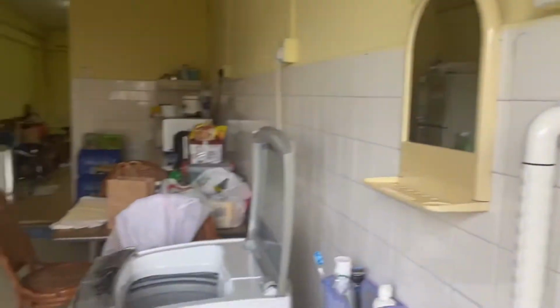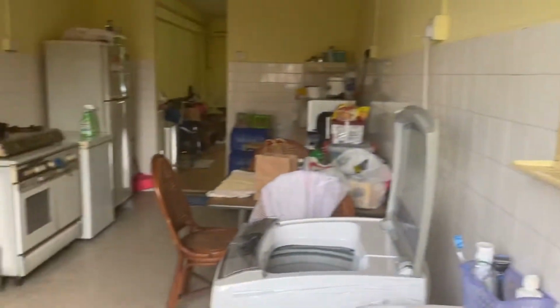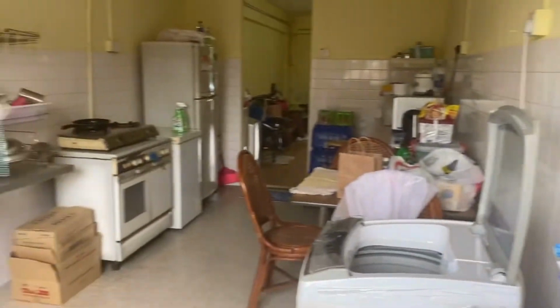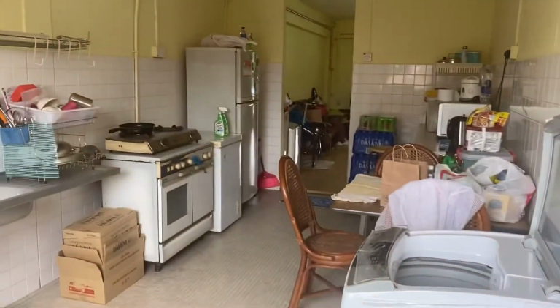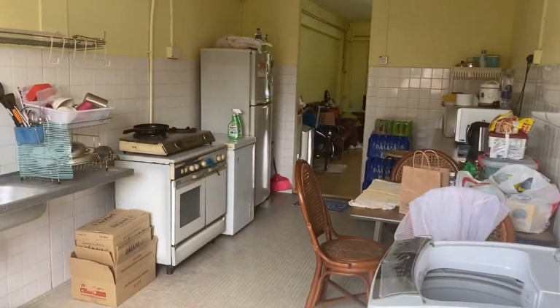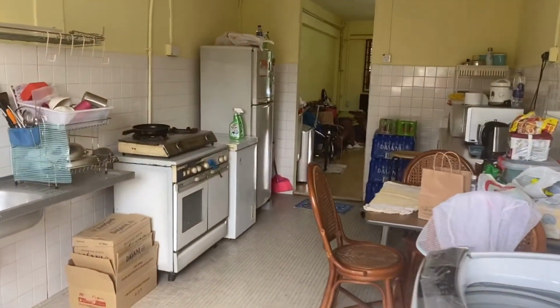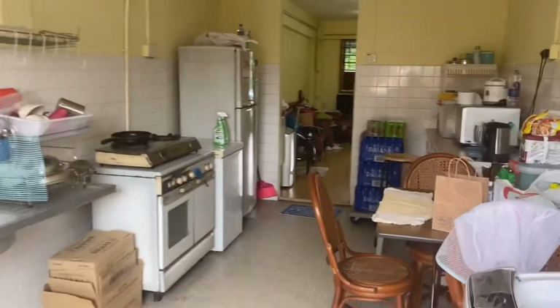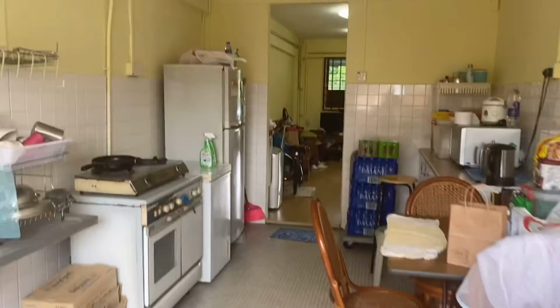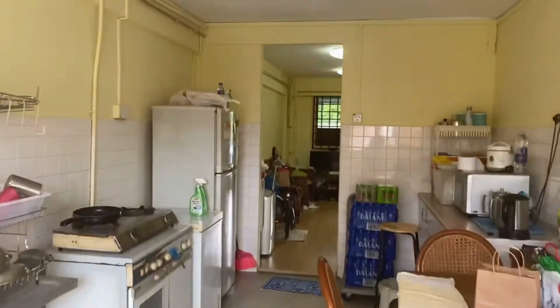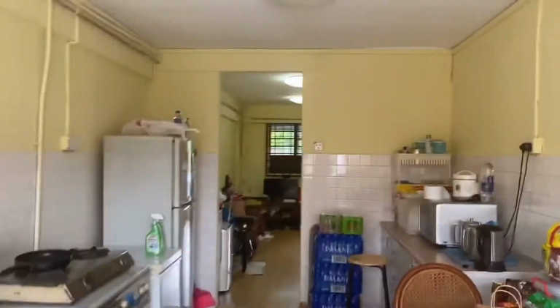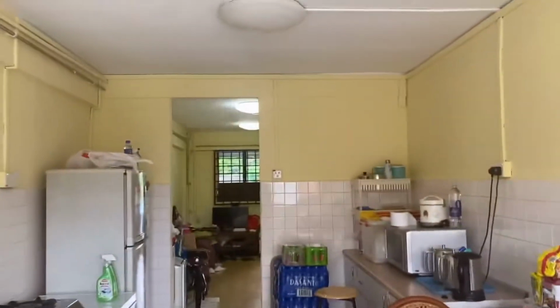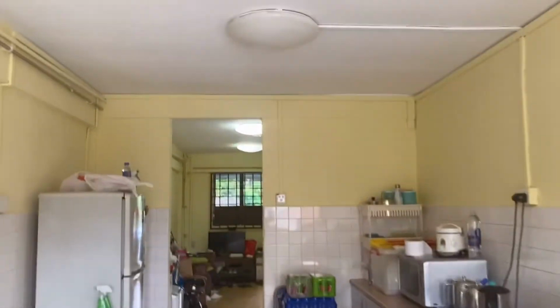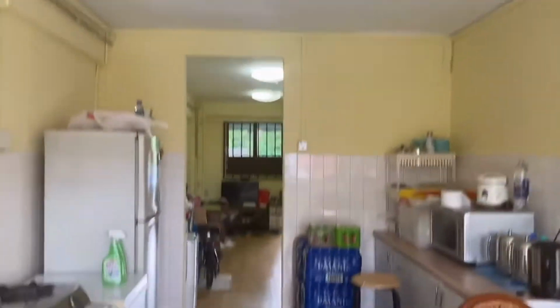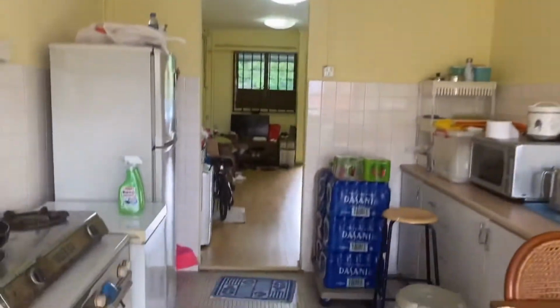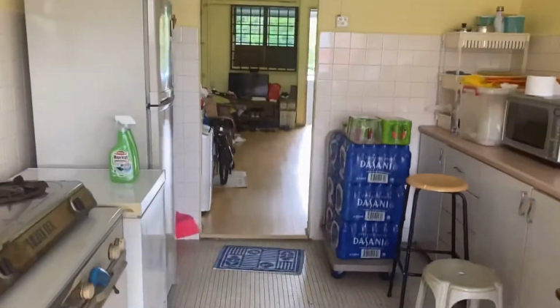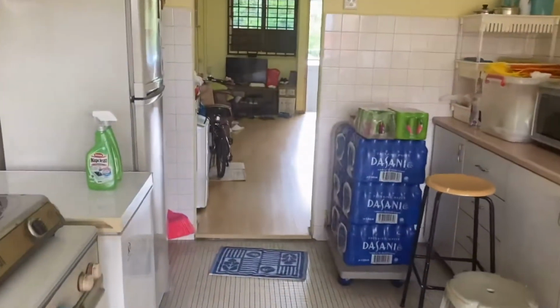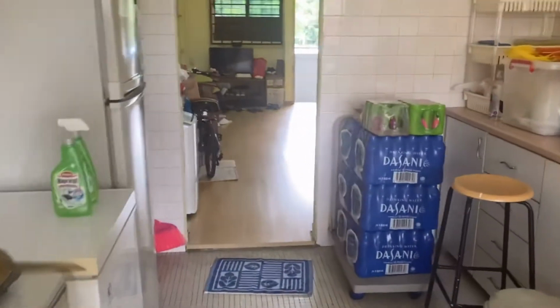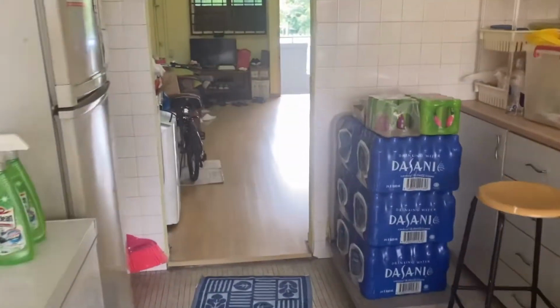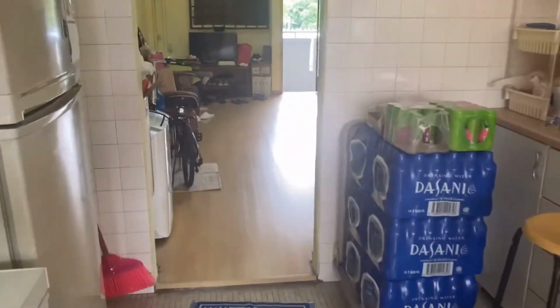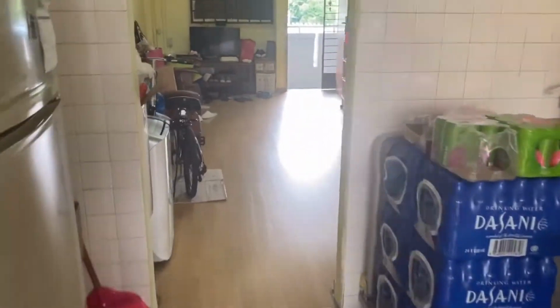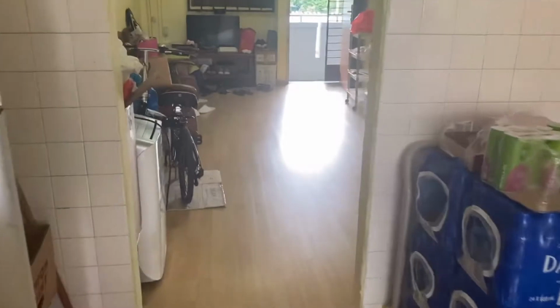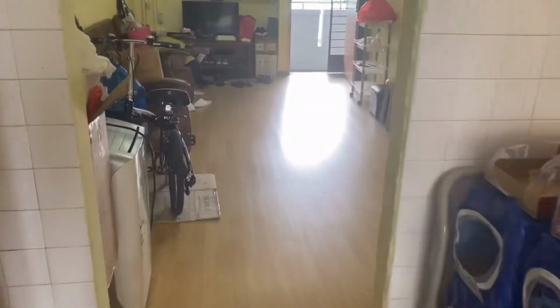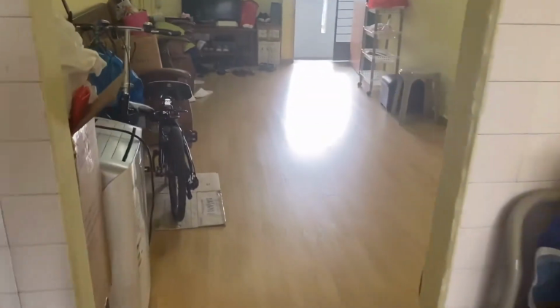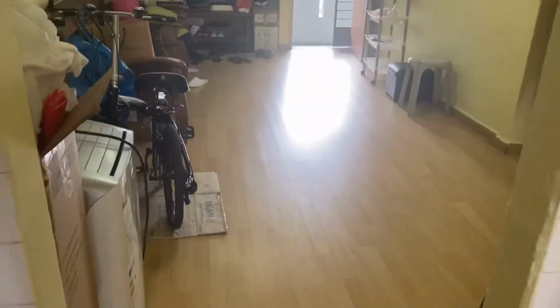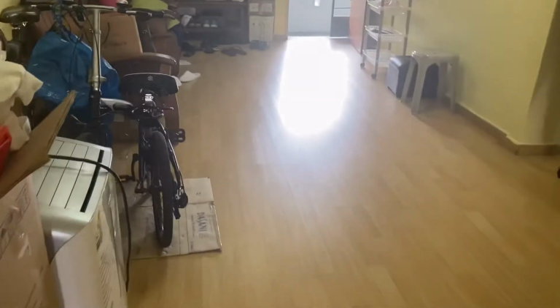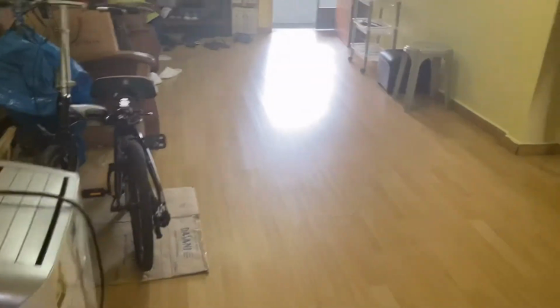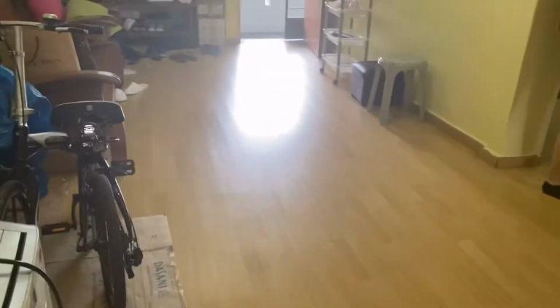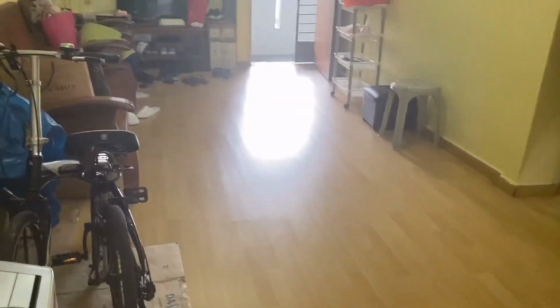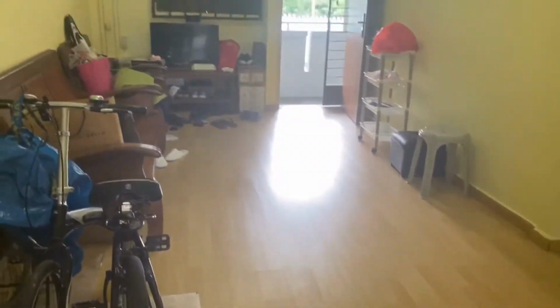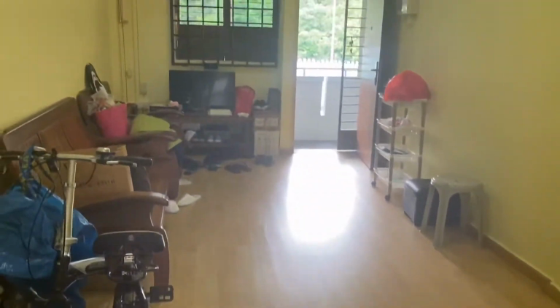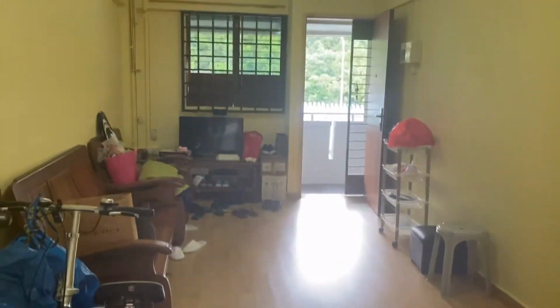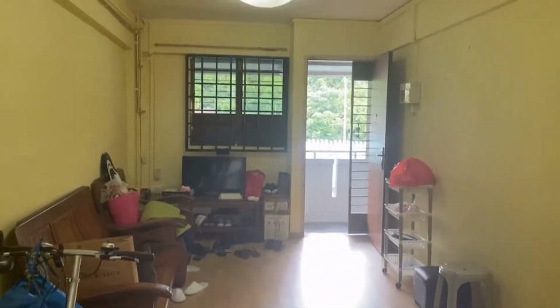This is a common bathroom — you can see it's very spacious. If I were to do some renovation, I could make it super nice. The flooring has also been done up, quite nice also.